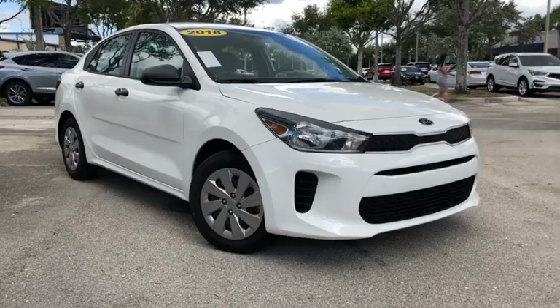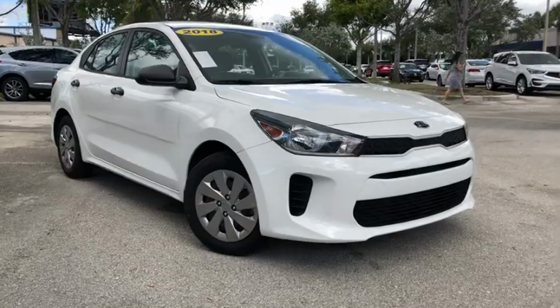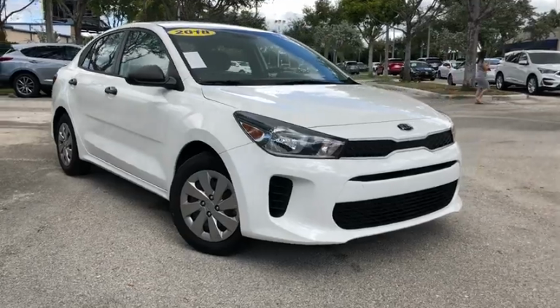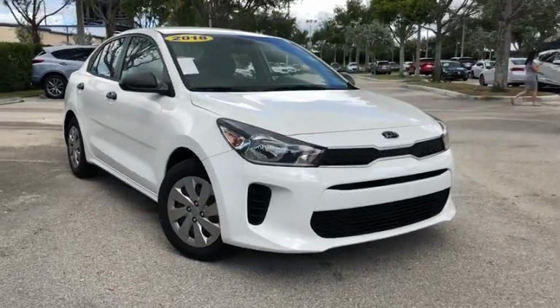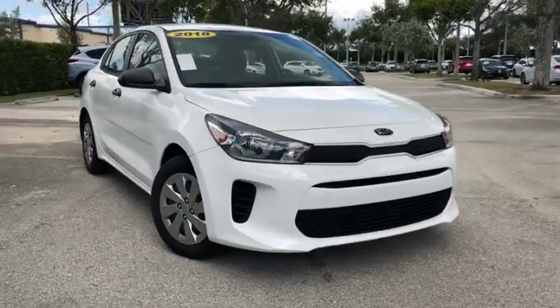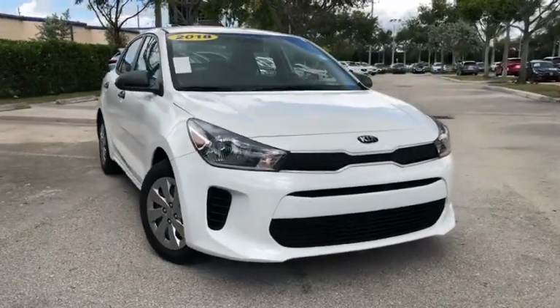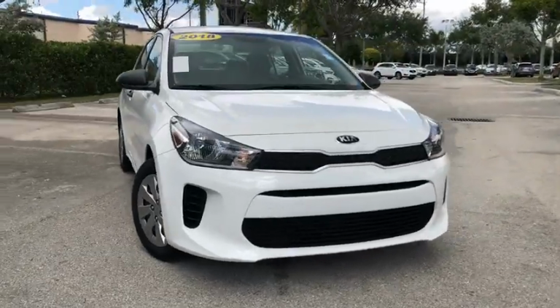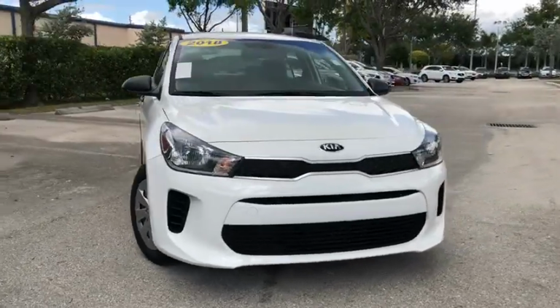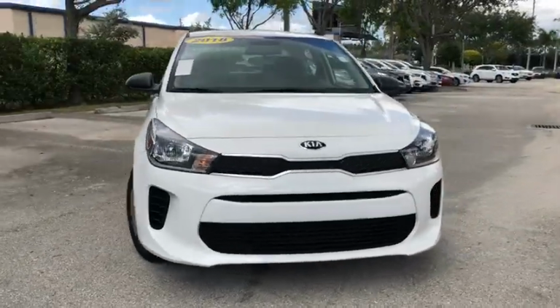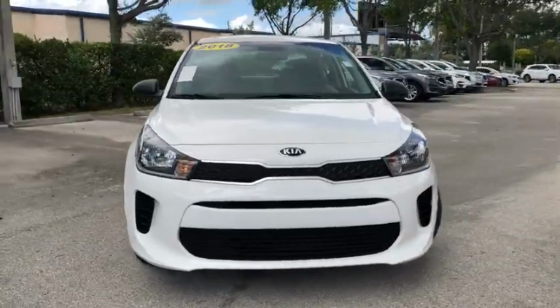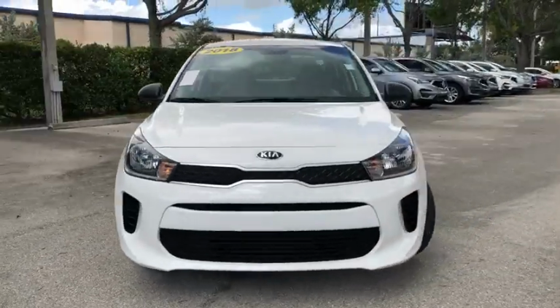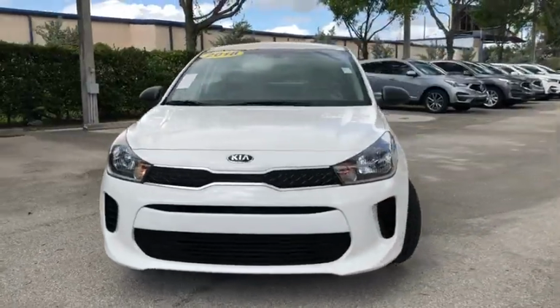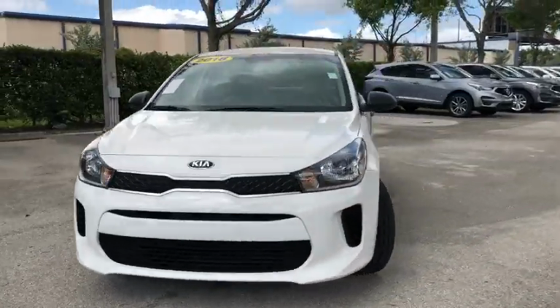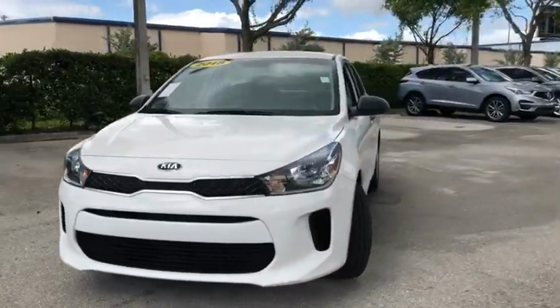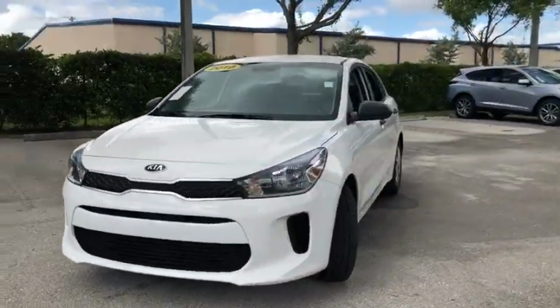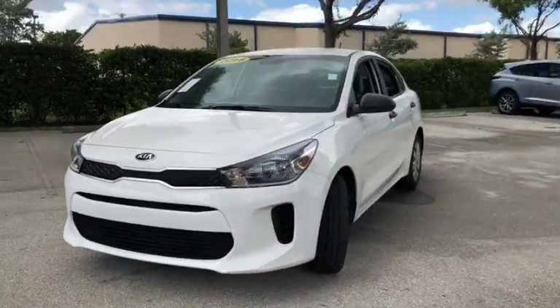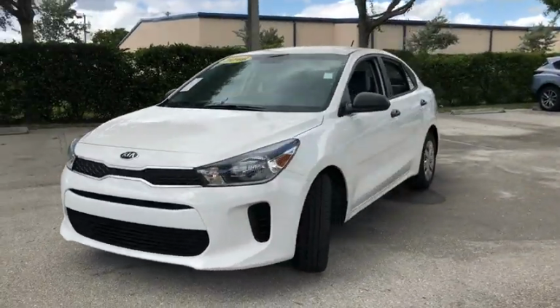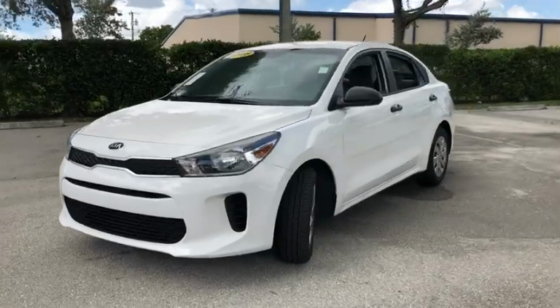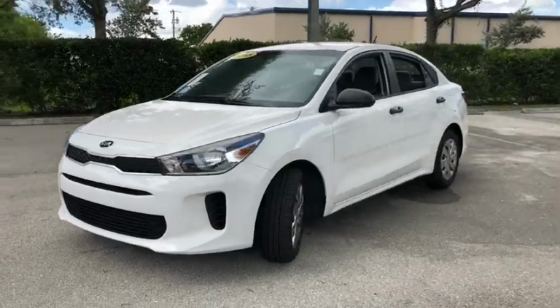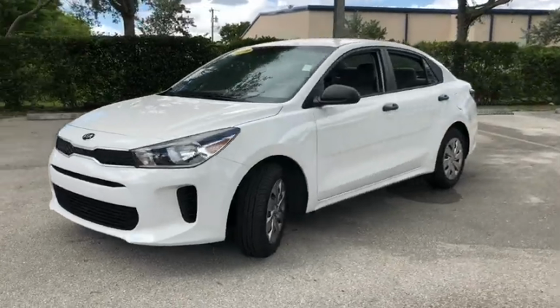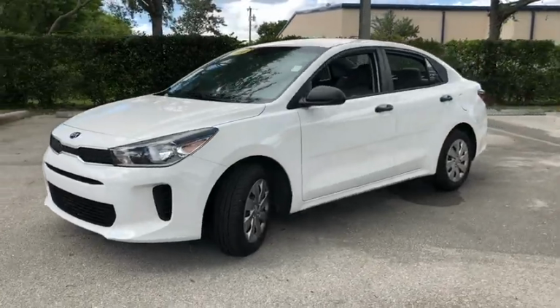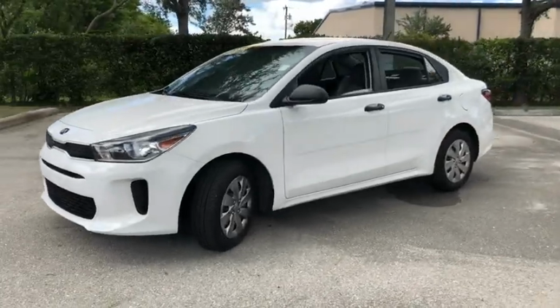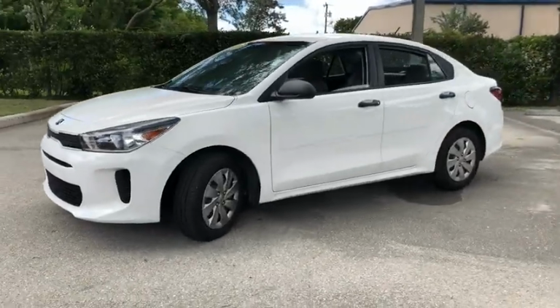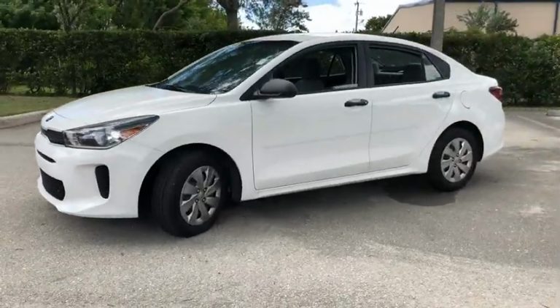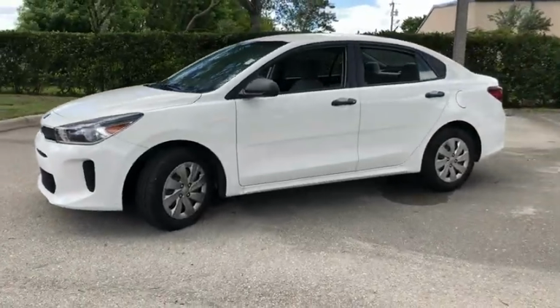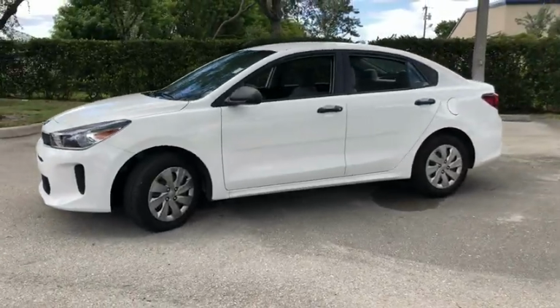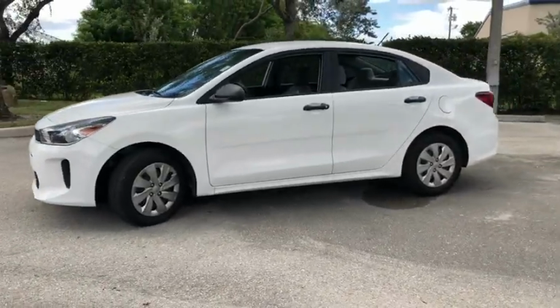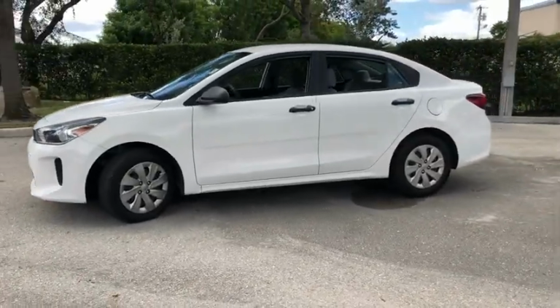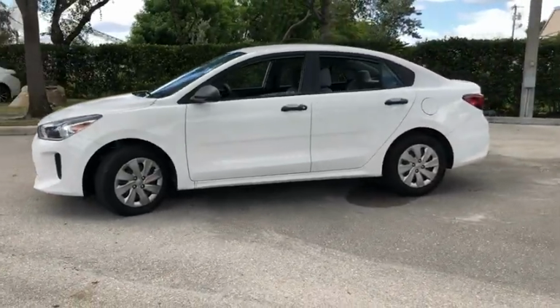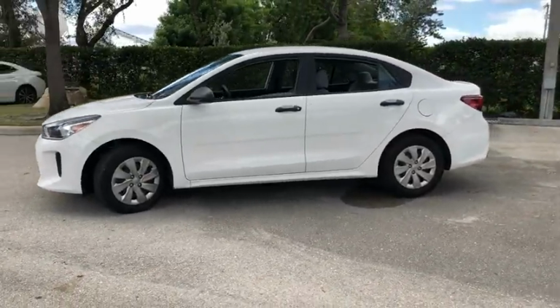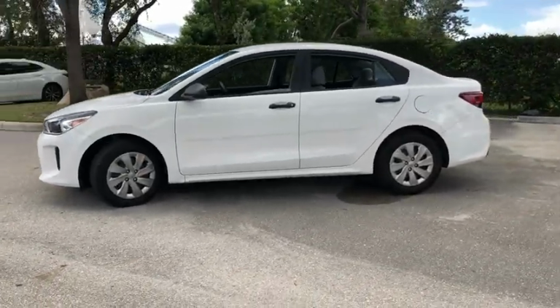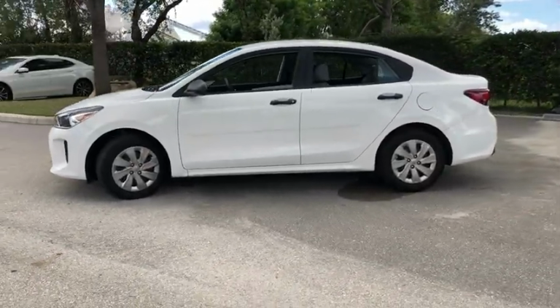Come test drive the 2018 Kia Rio. The Rio delivers sprightly performance, great fuel economy, and agile handling, all in a stylish package.